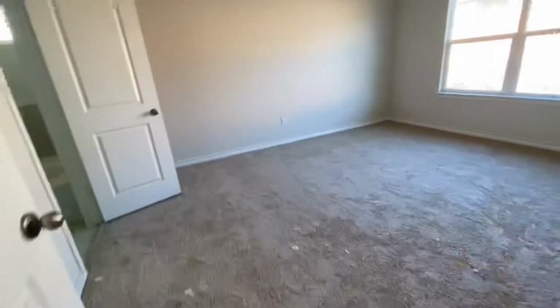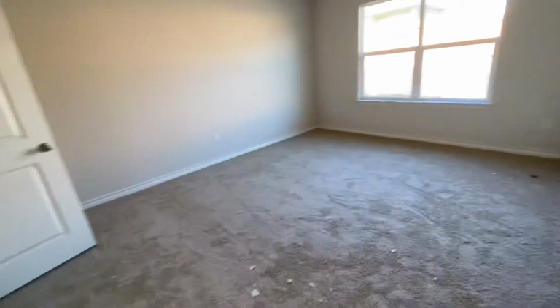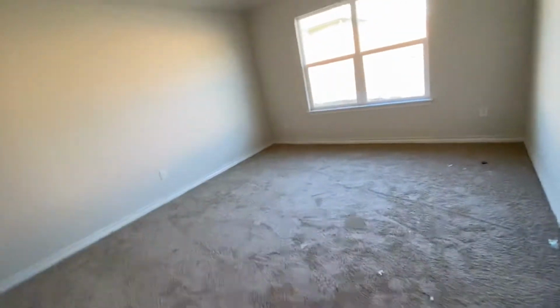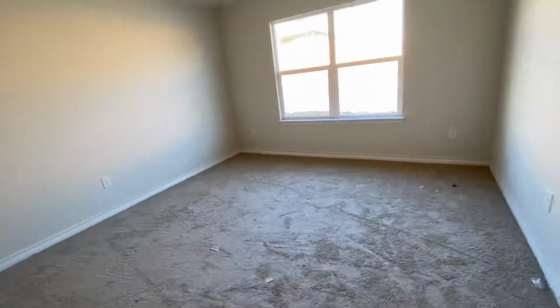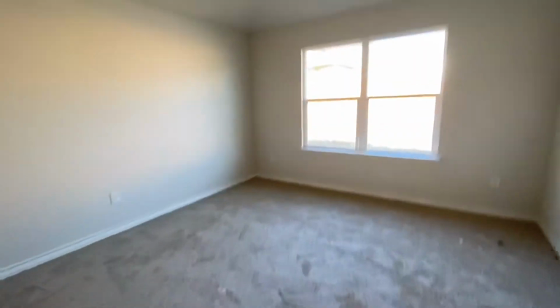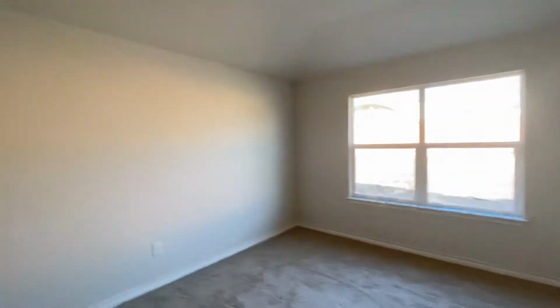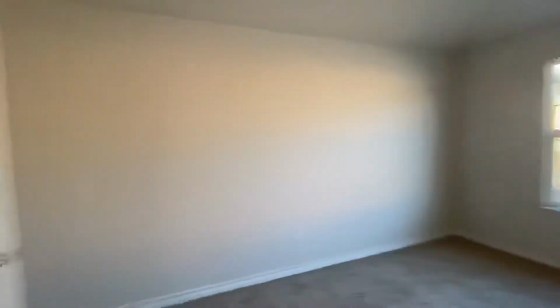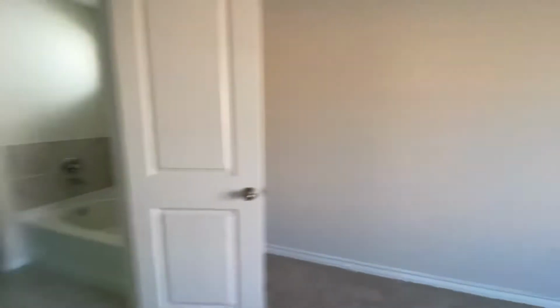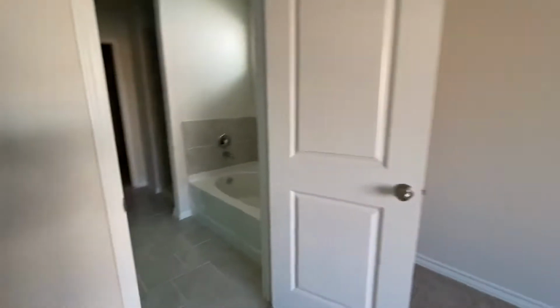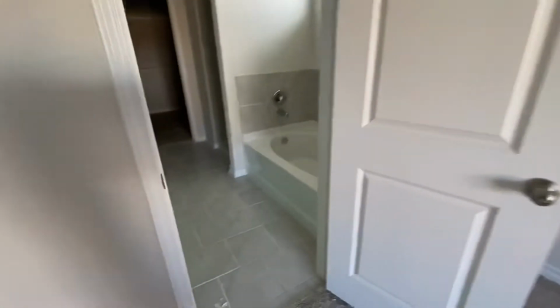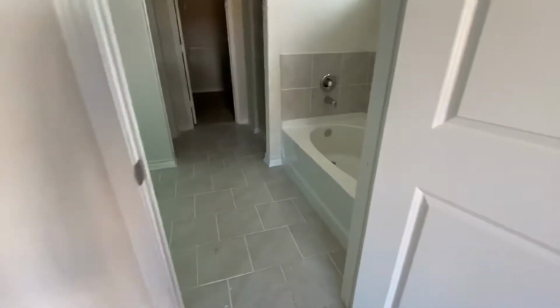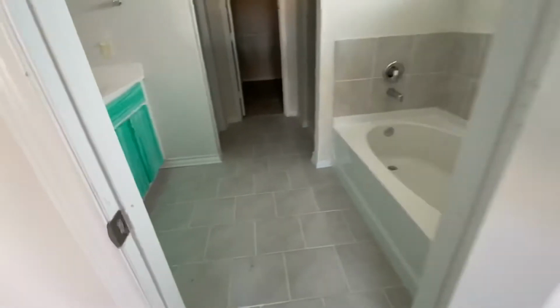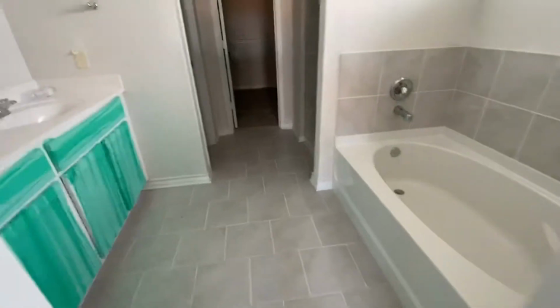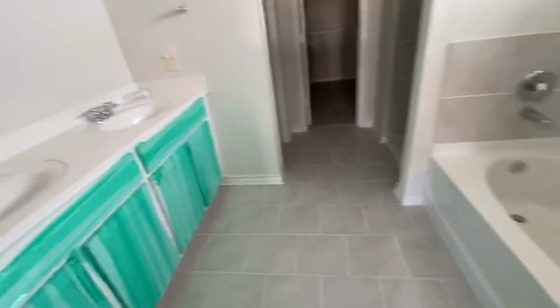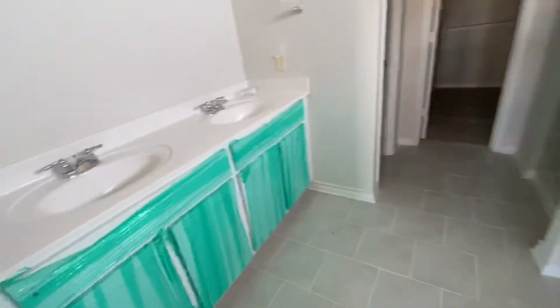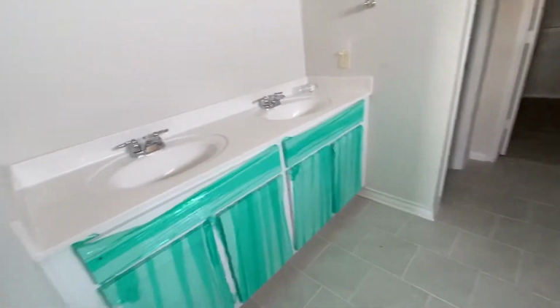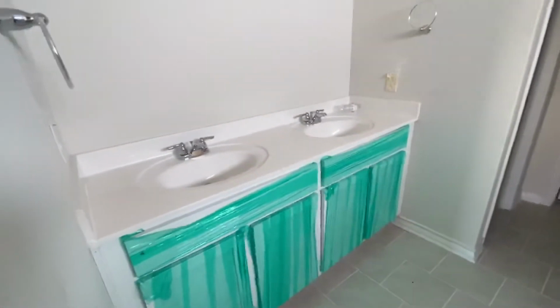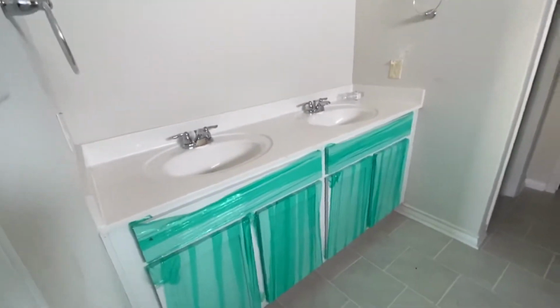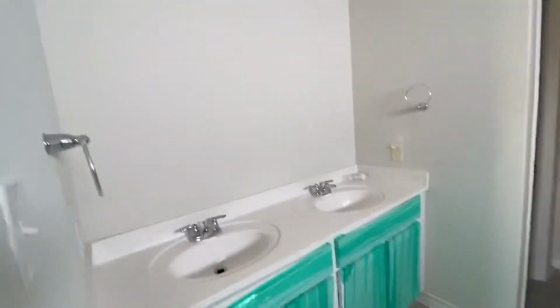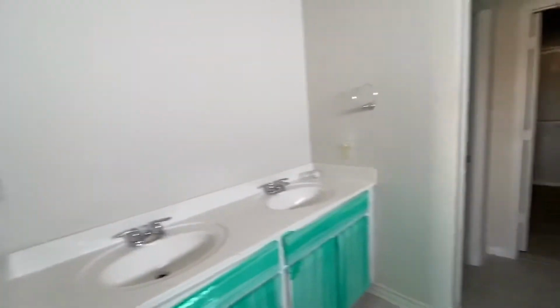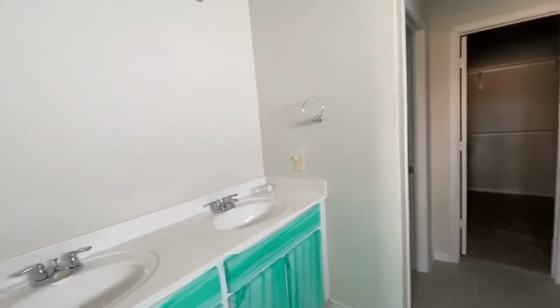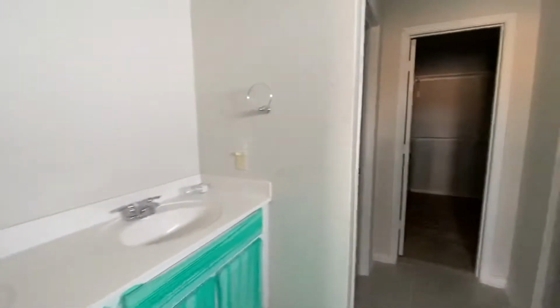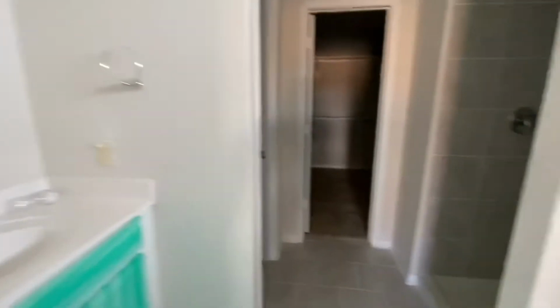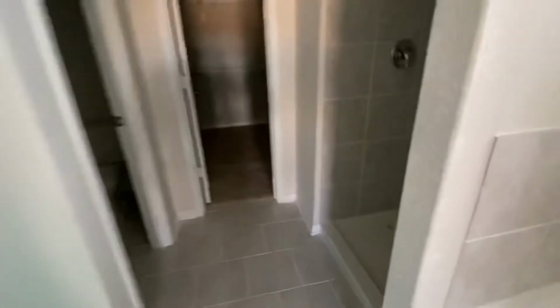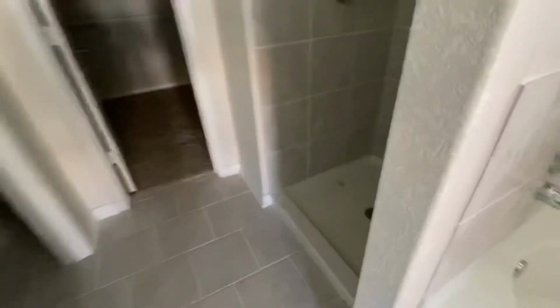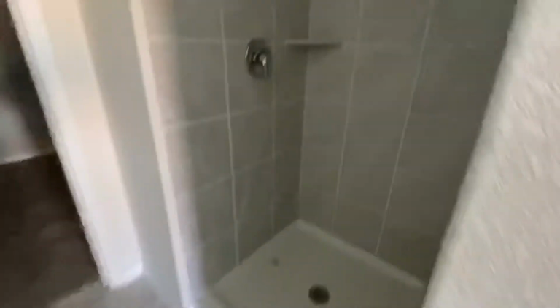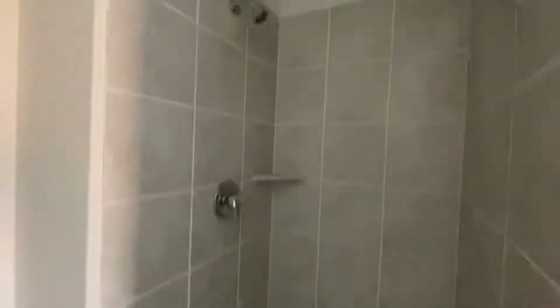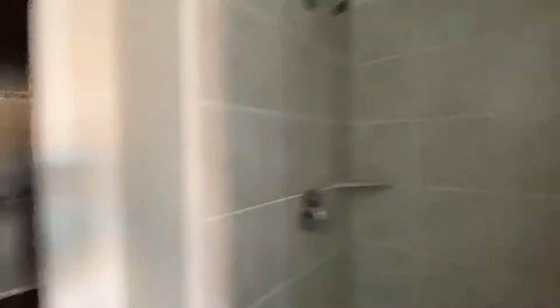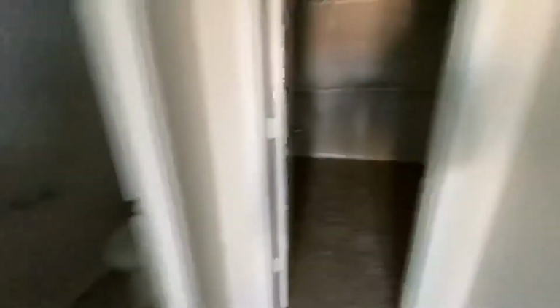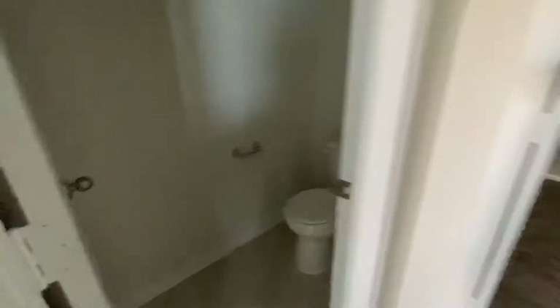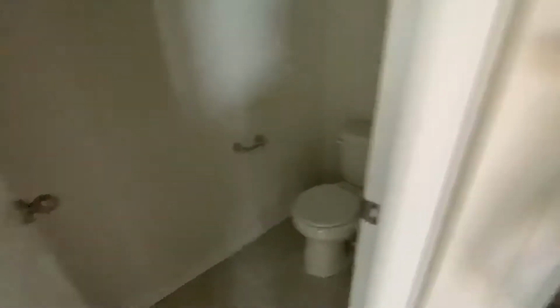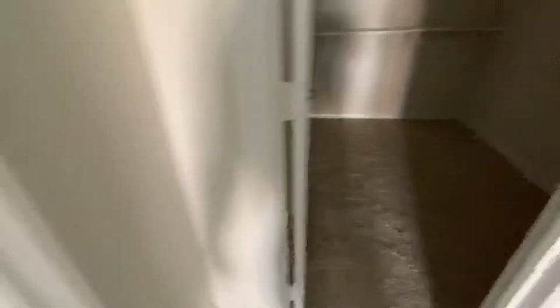There's the master bedroom. Separate tub and shower, double vanity, and a water closet.